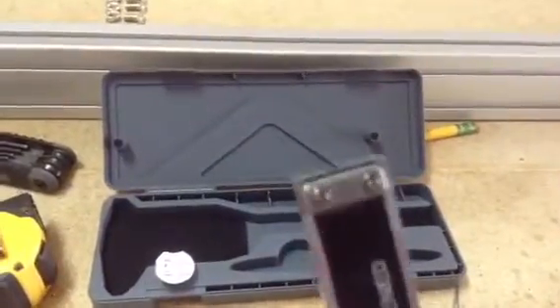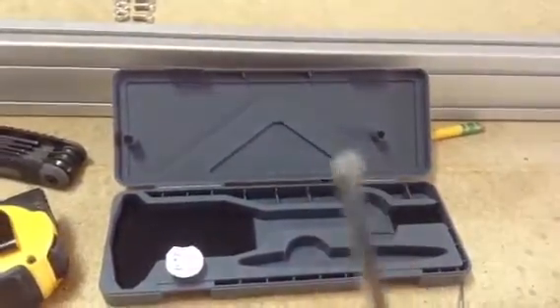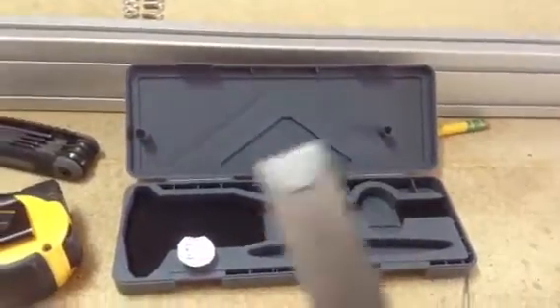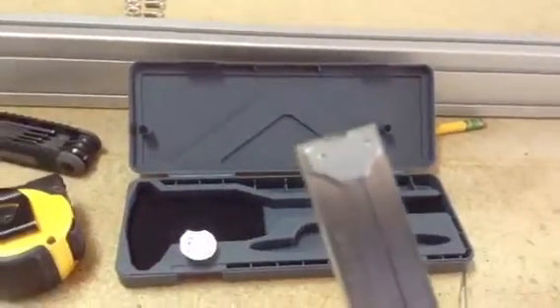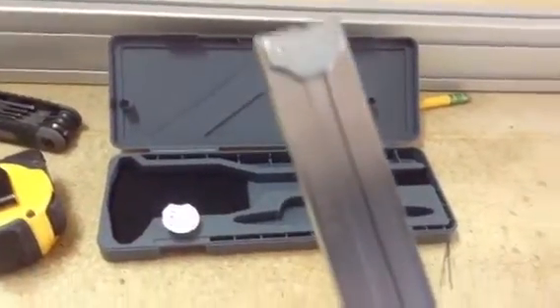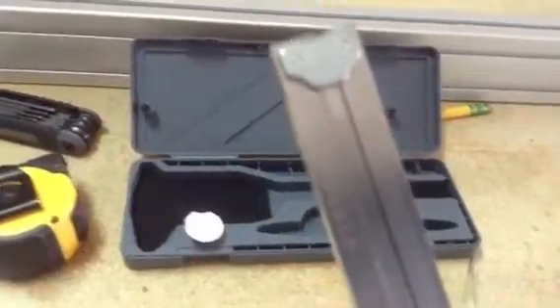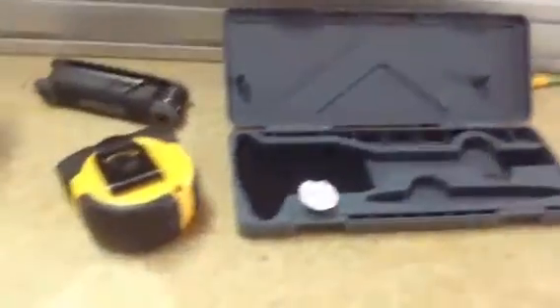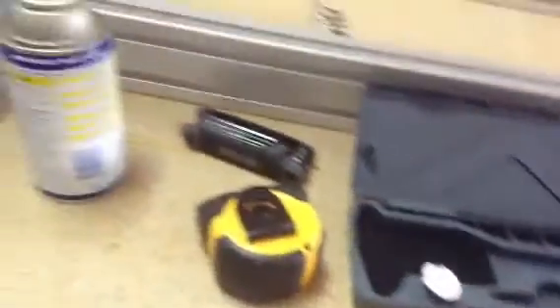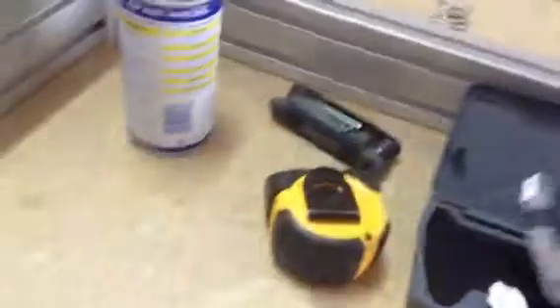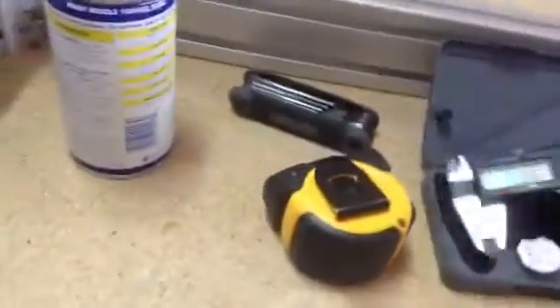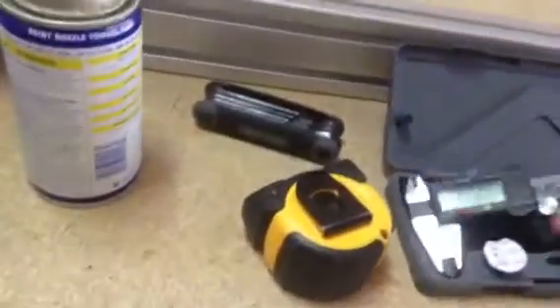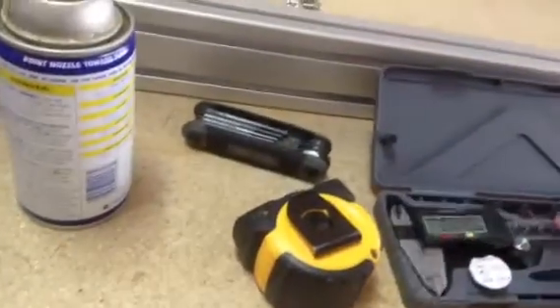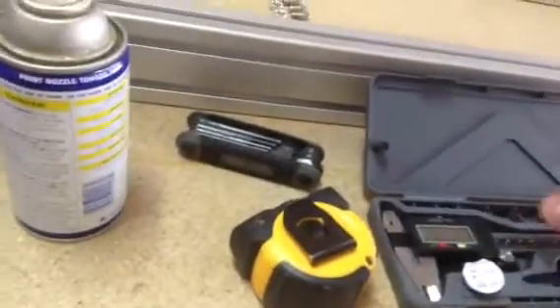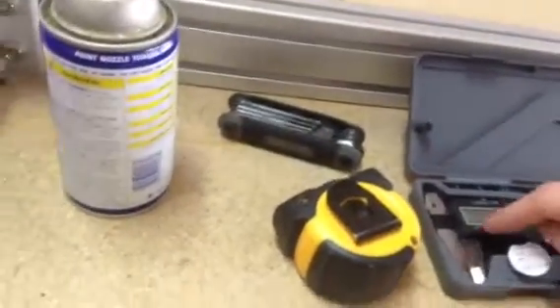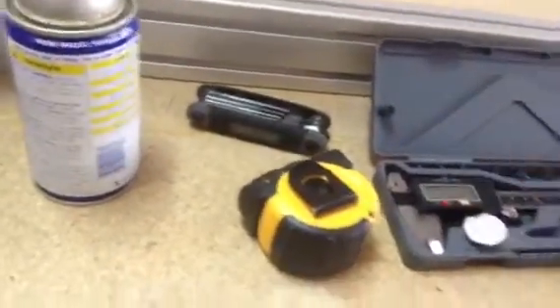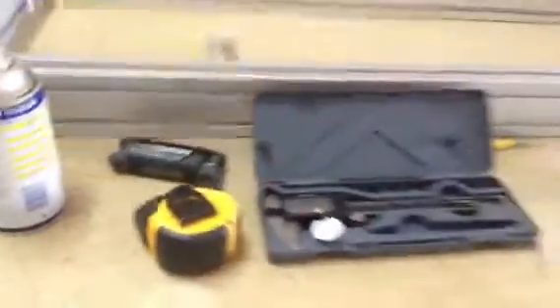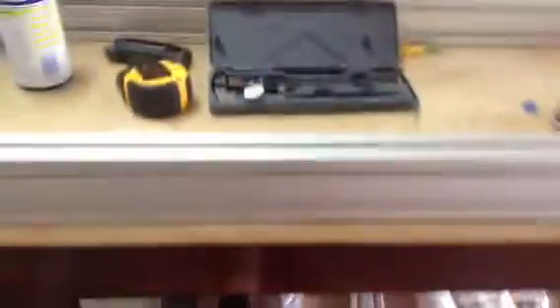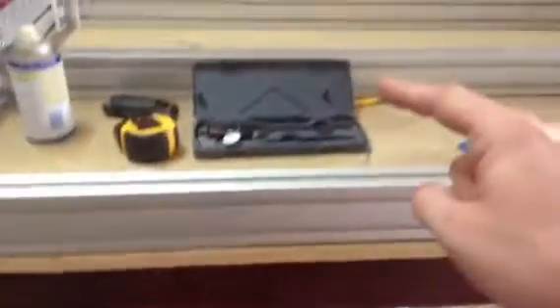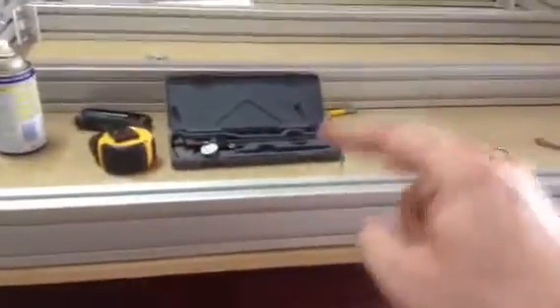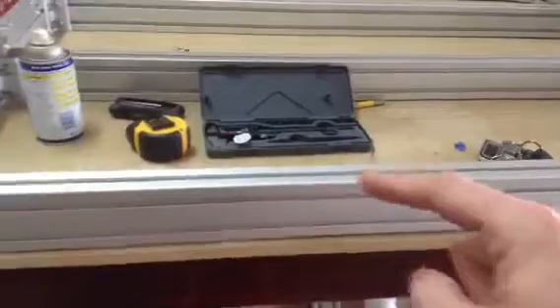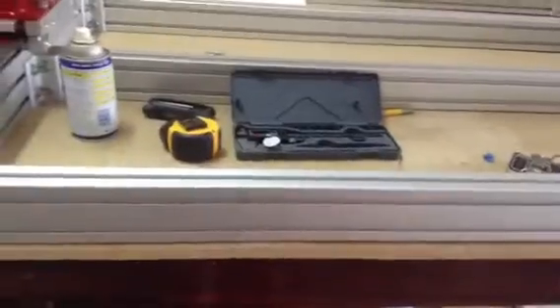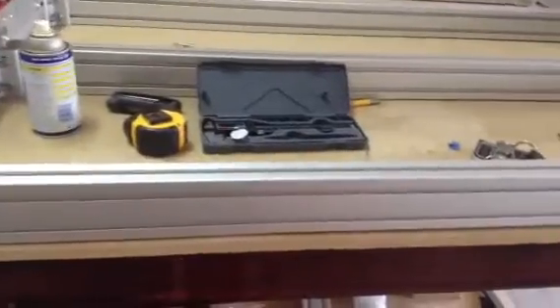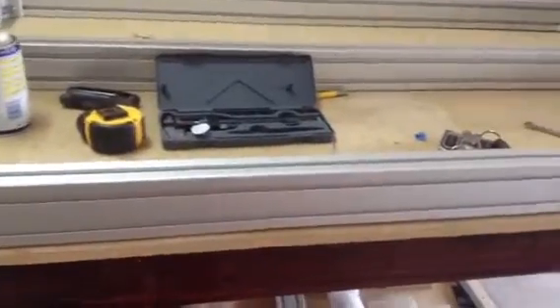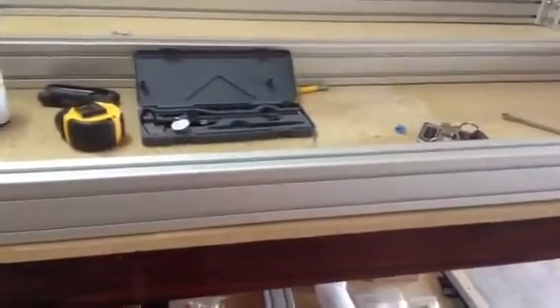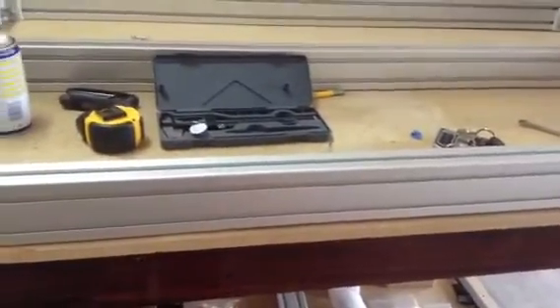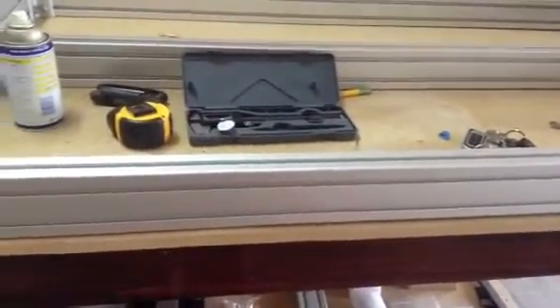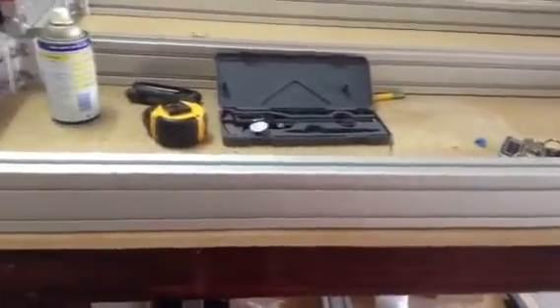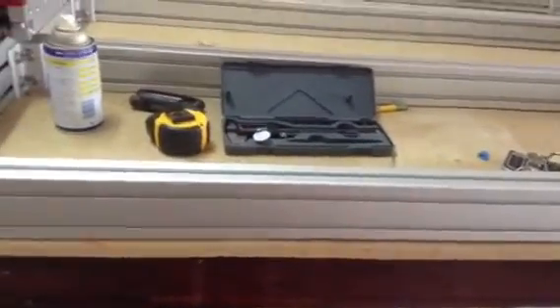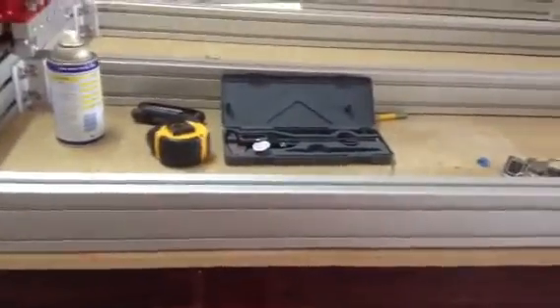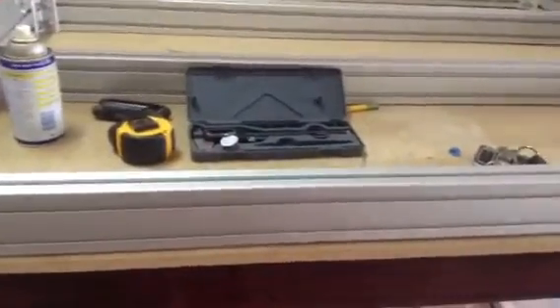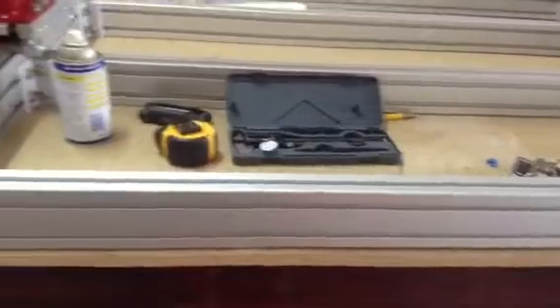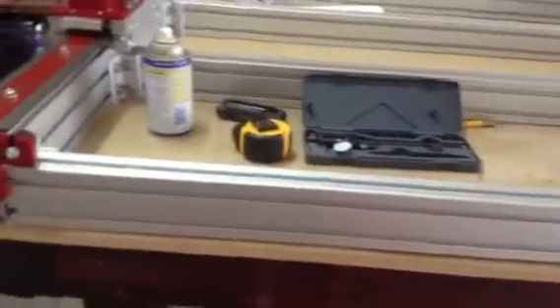It'll kind of poke out of the back there, and it'll give you depth gauge readings. I use the digital caliper and just some other normal tools to kind of get the gantry on.